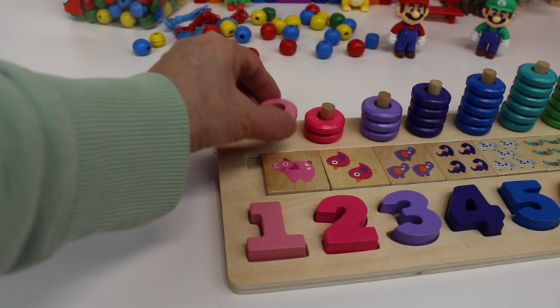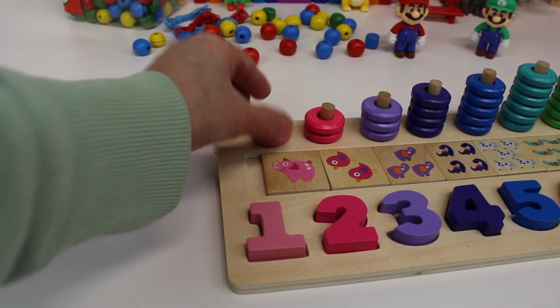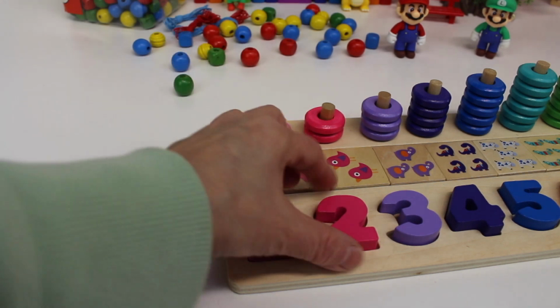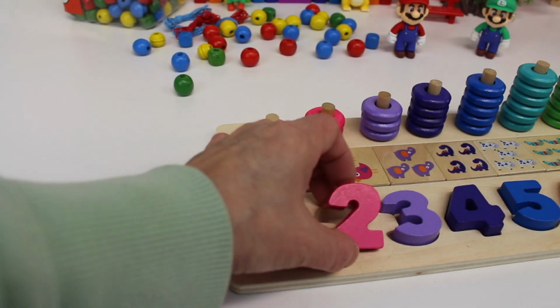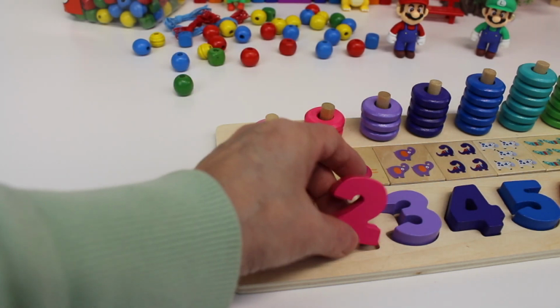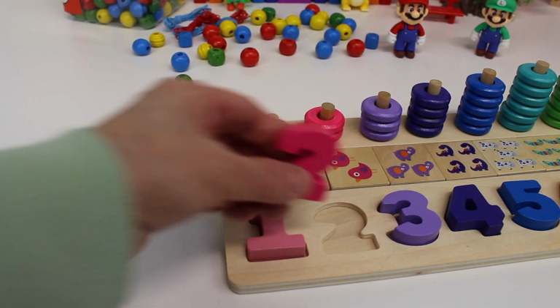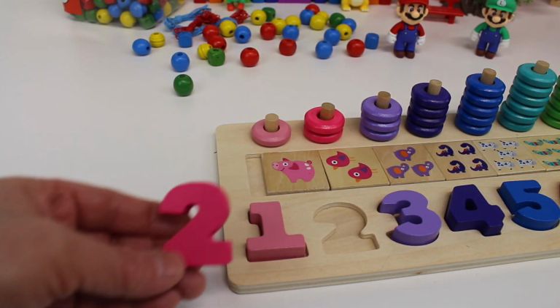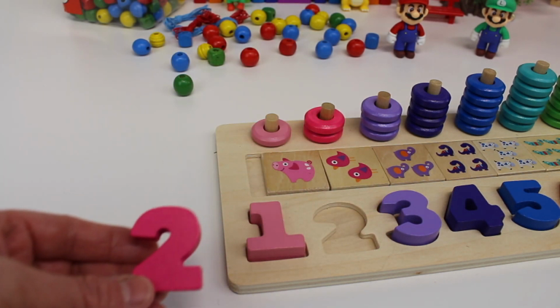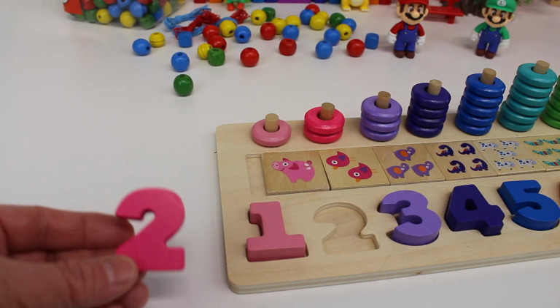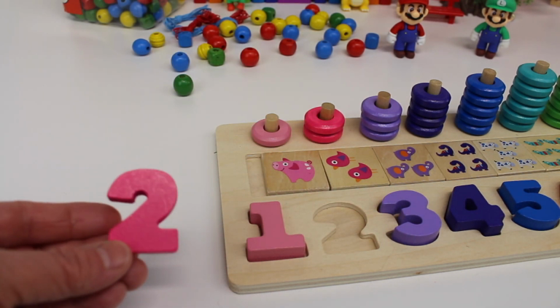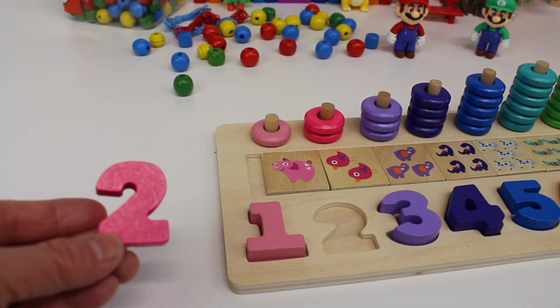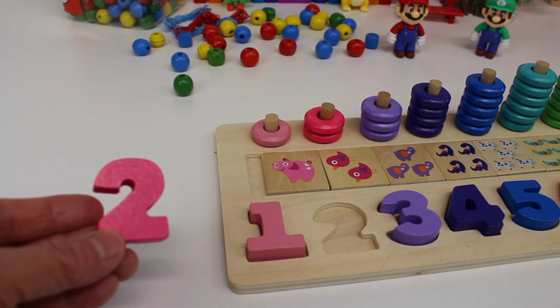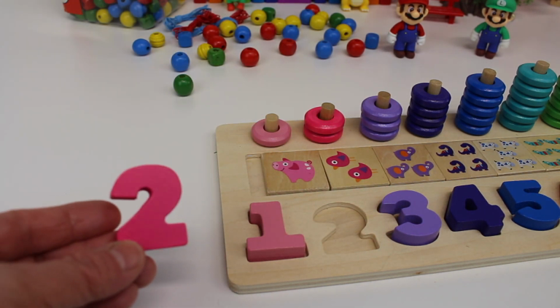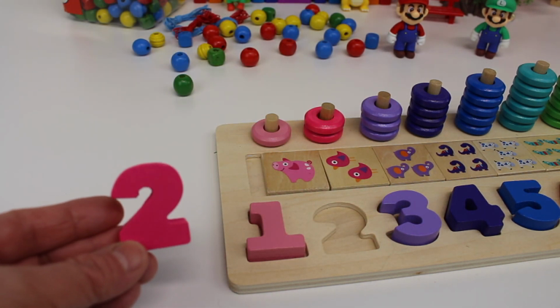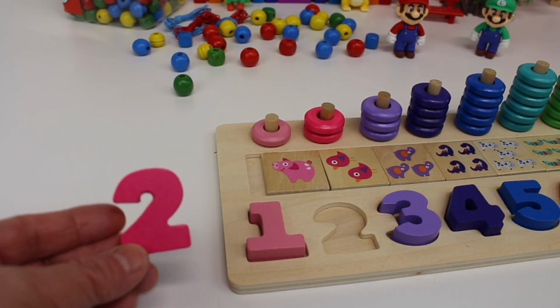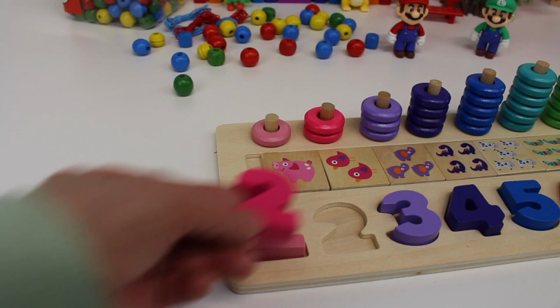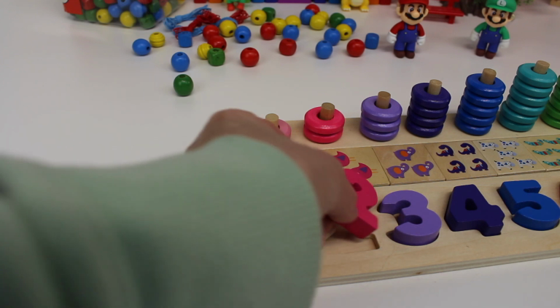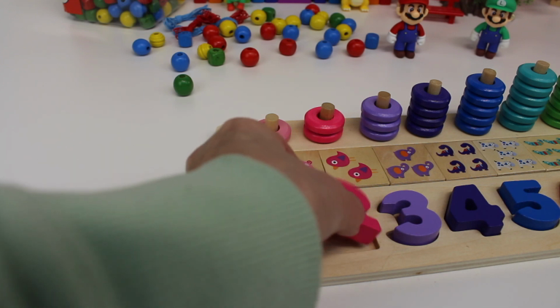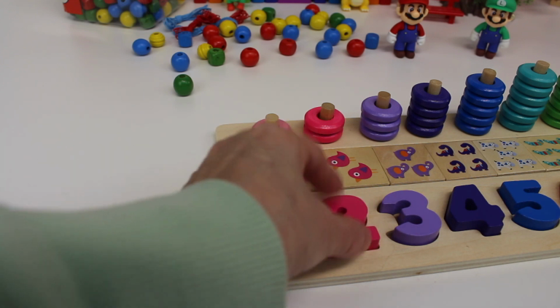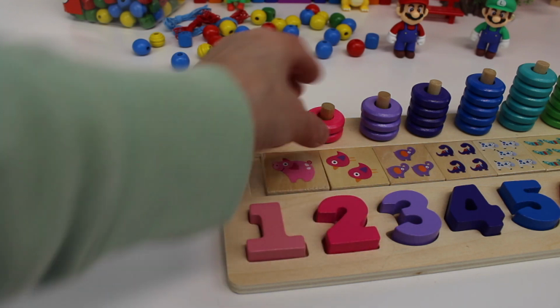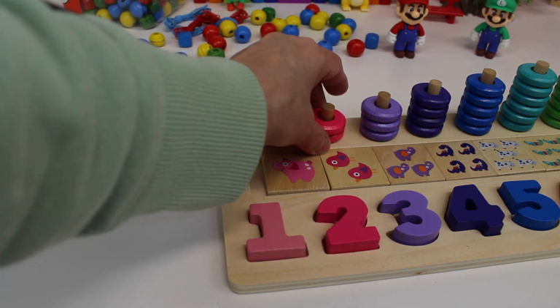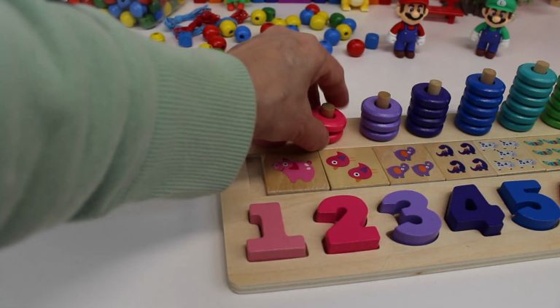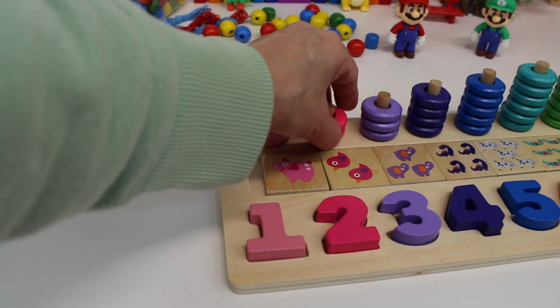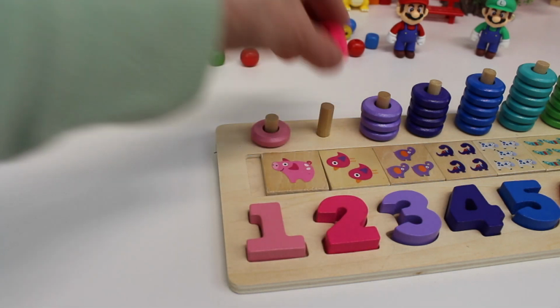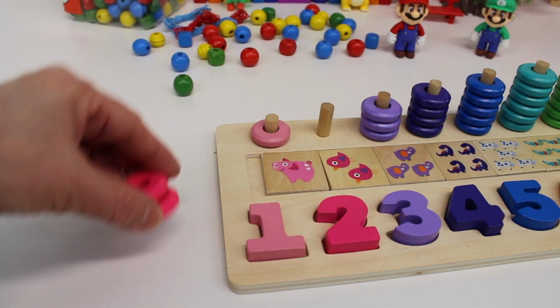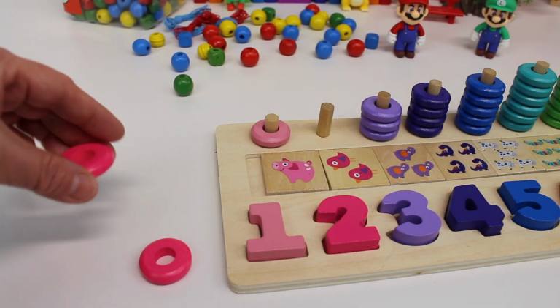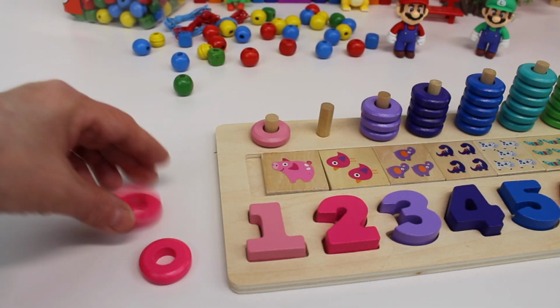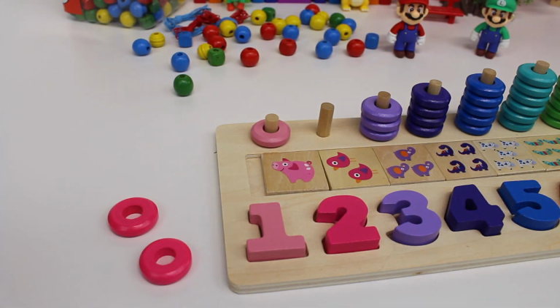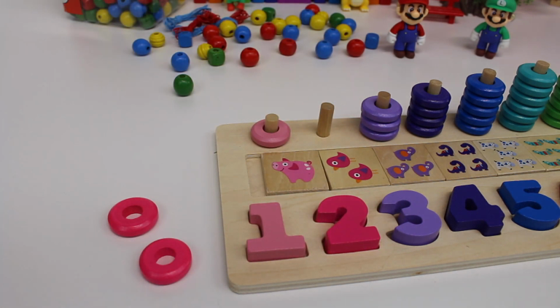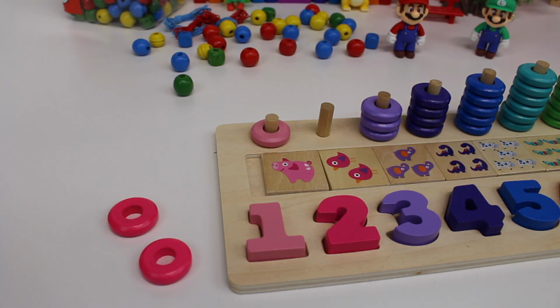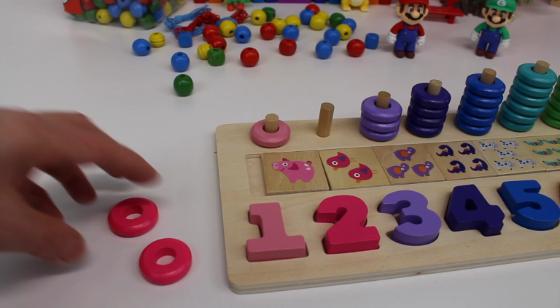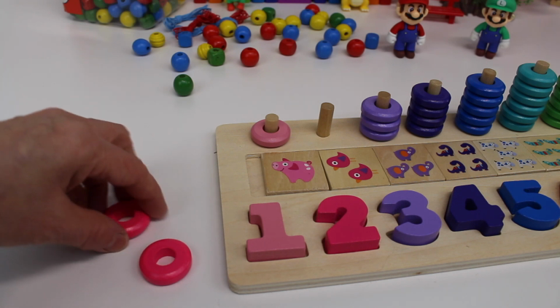Here we have the number two. The number two is a dark pink. And look, we have one, two circles.